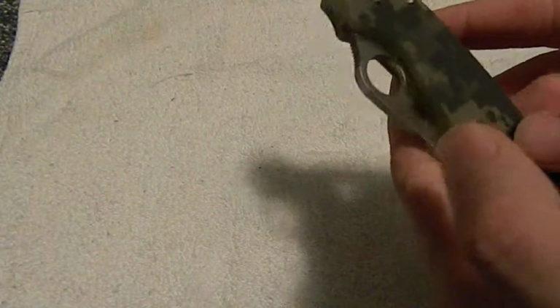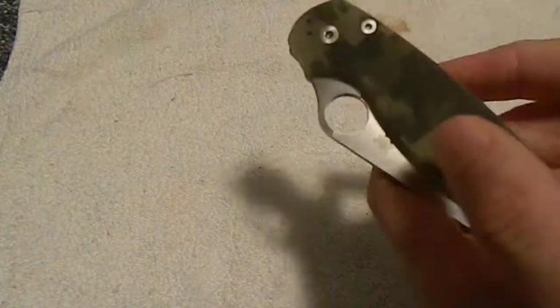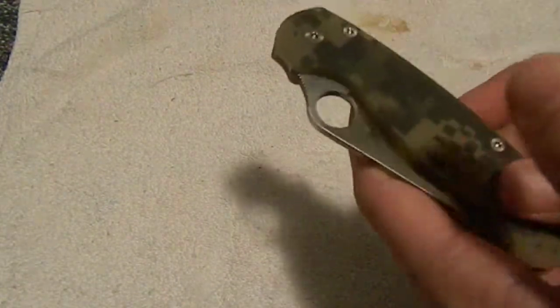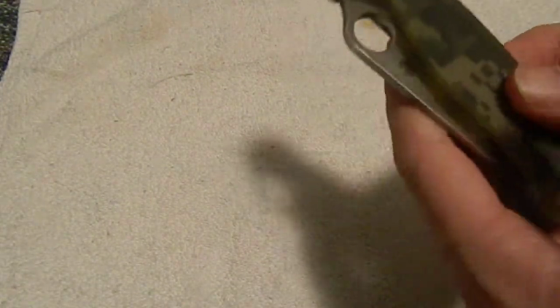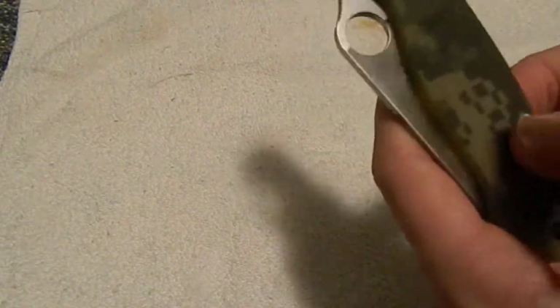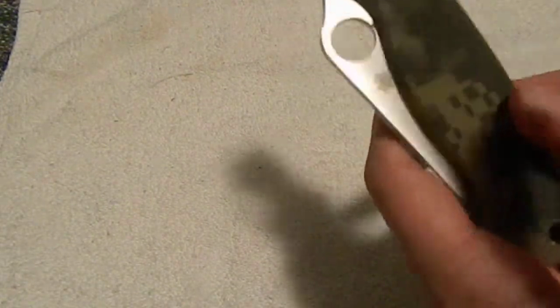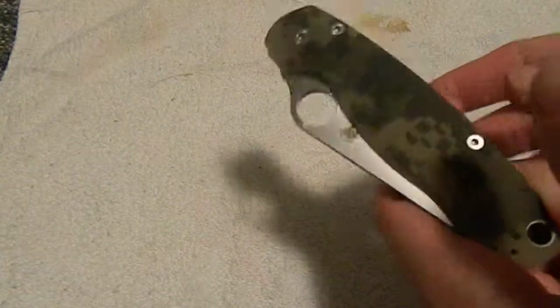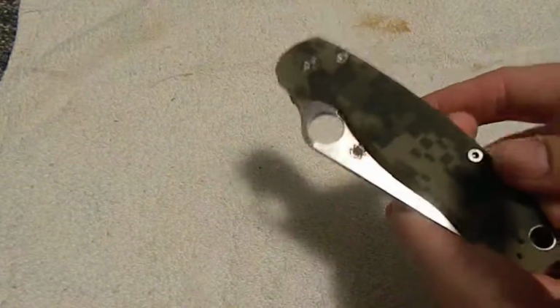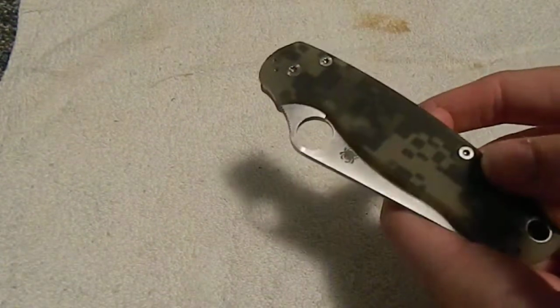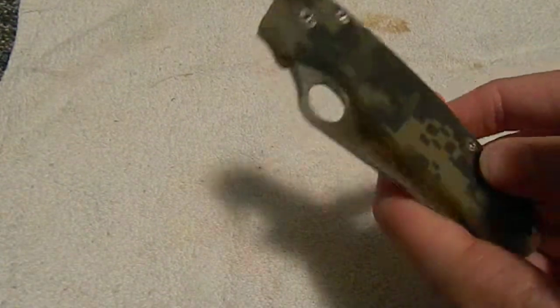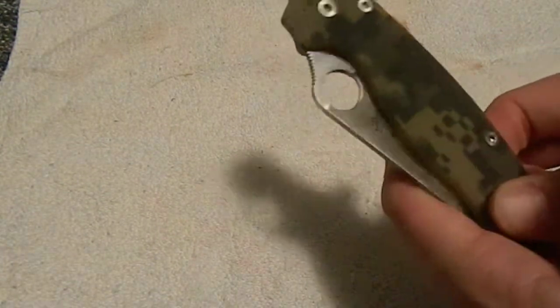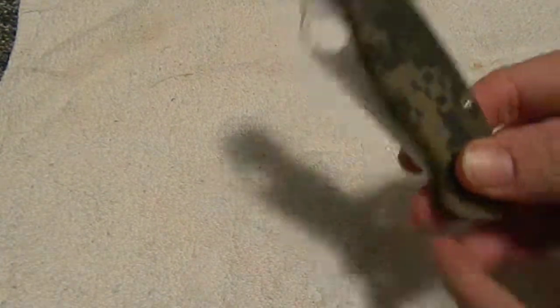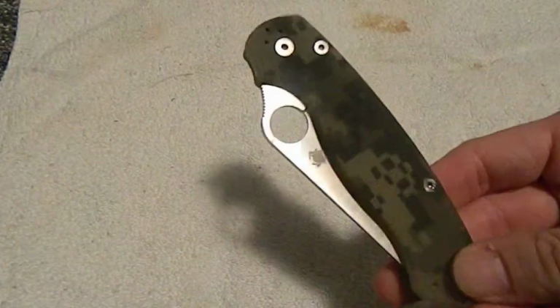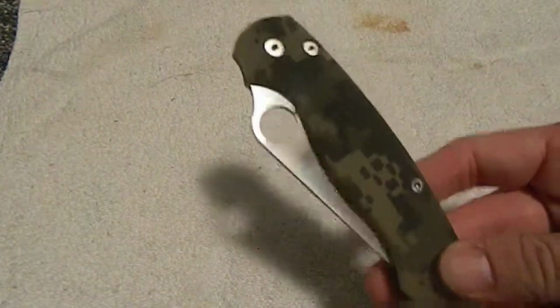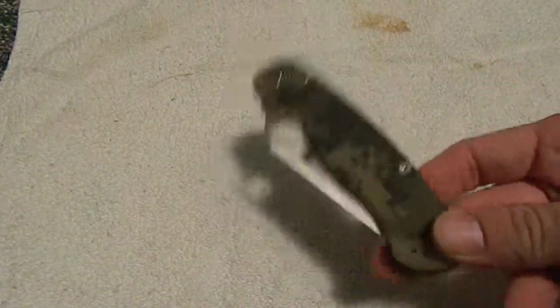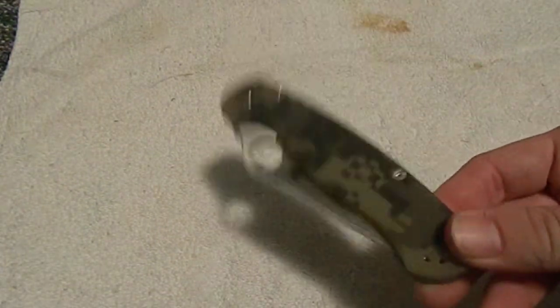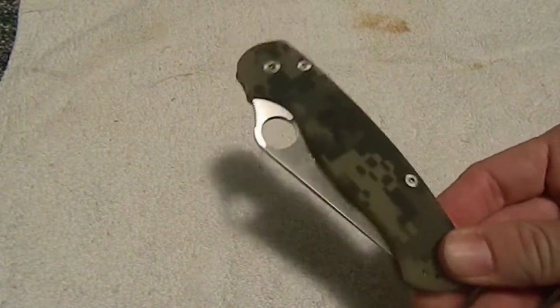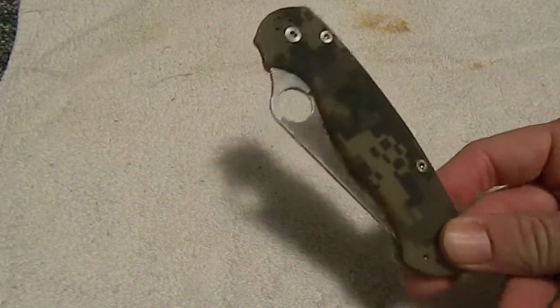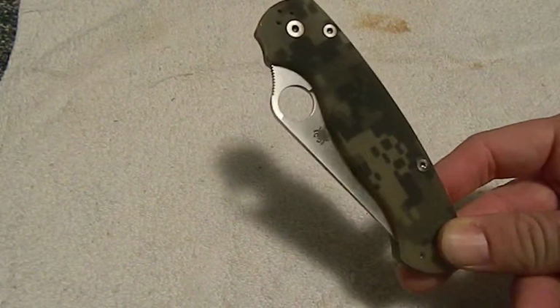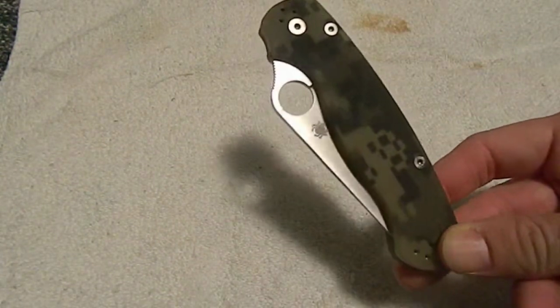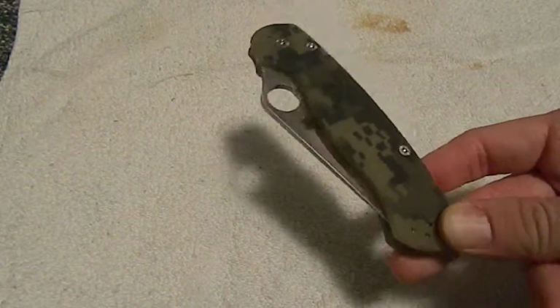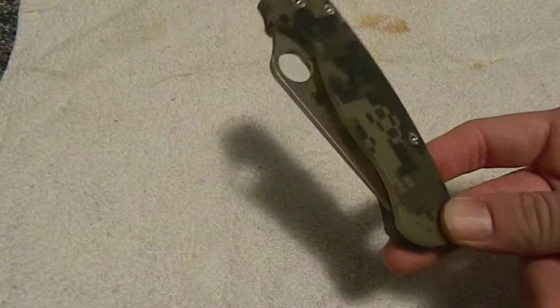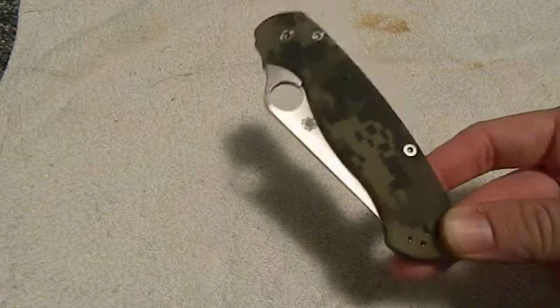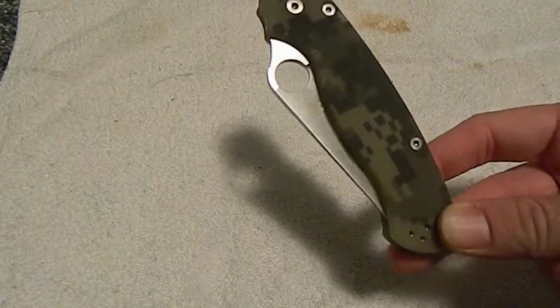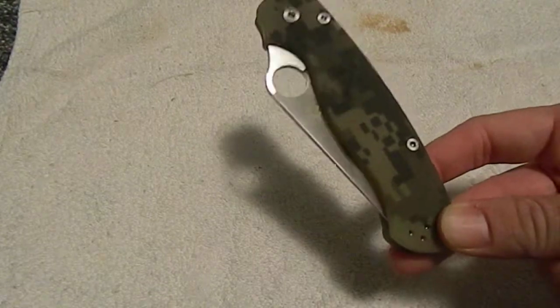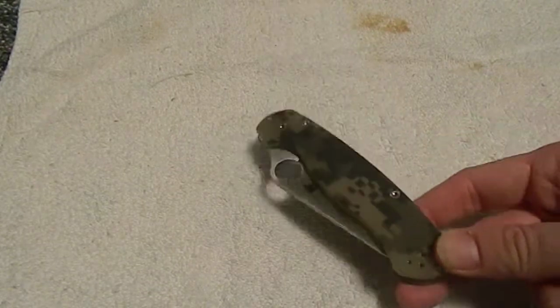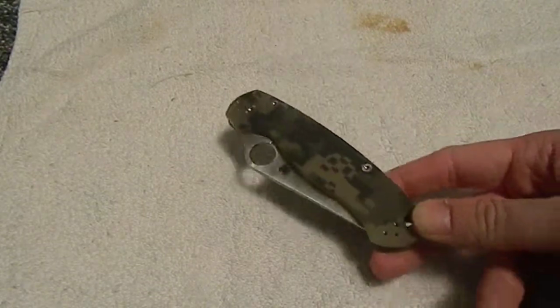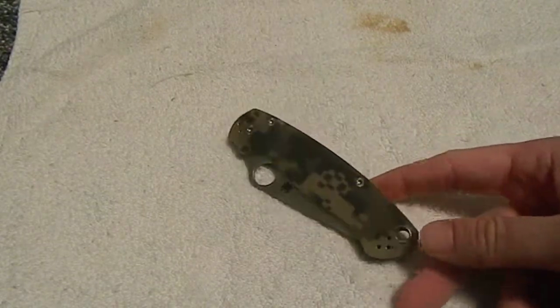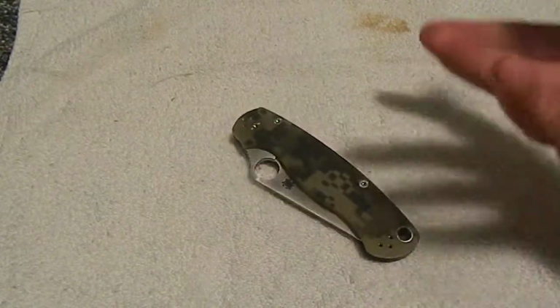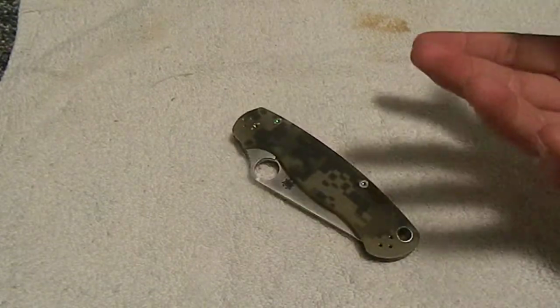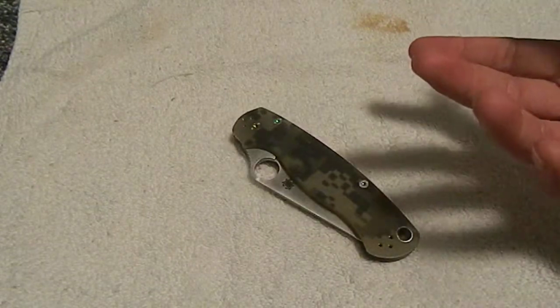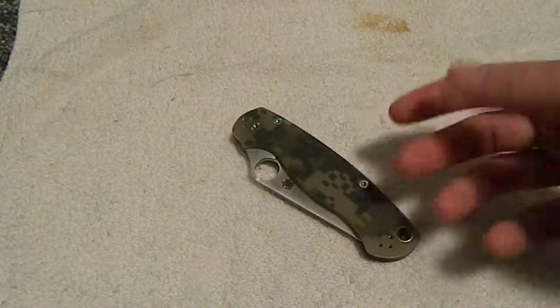My only thing is I'm not really a big folder guy, per se. So it was really hard for me to get into the $120 Paramilitary 2, just because it's $120 for a folder.